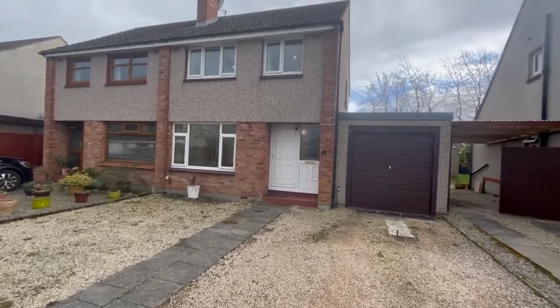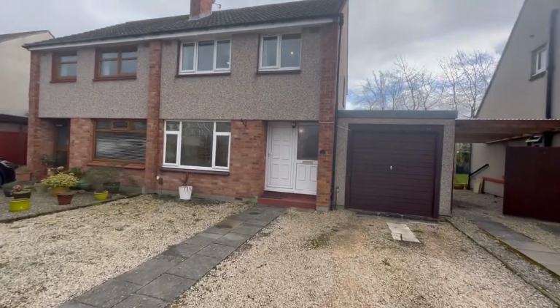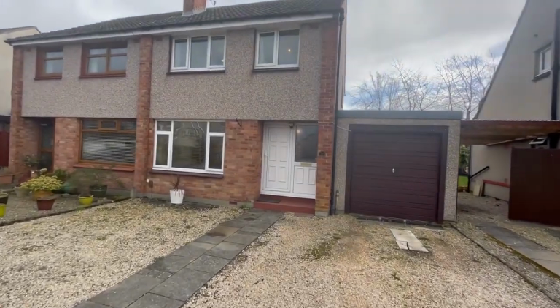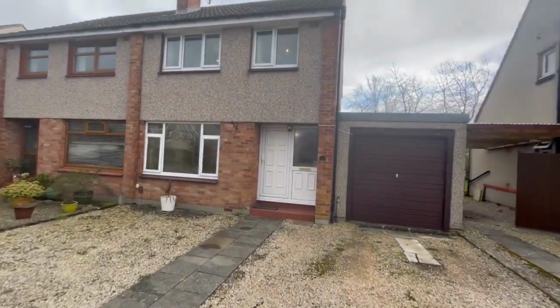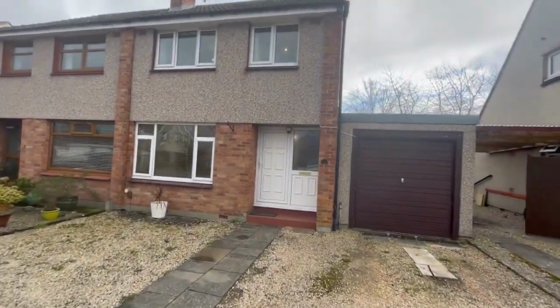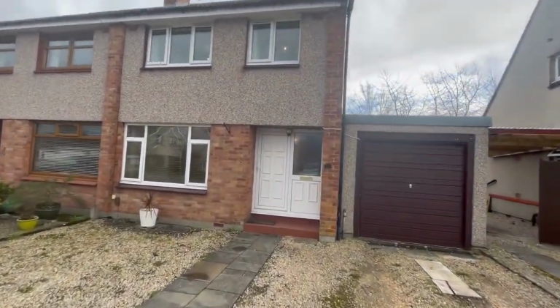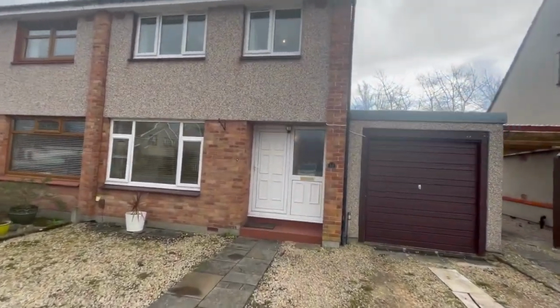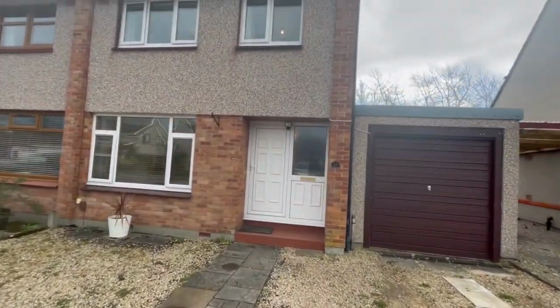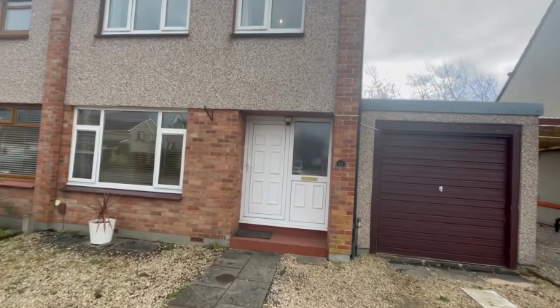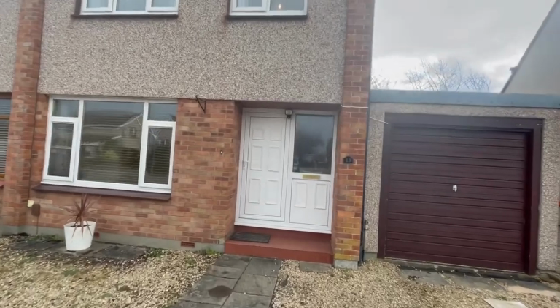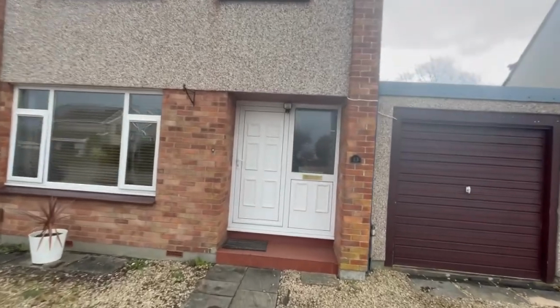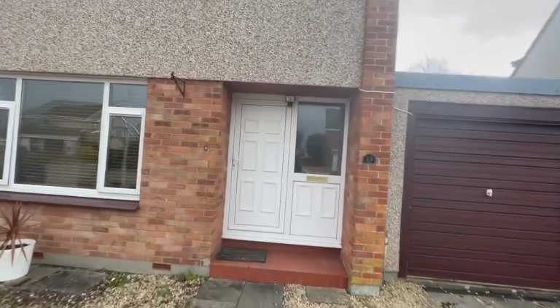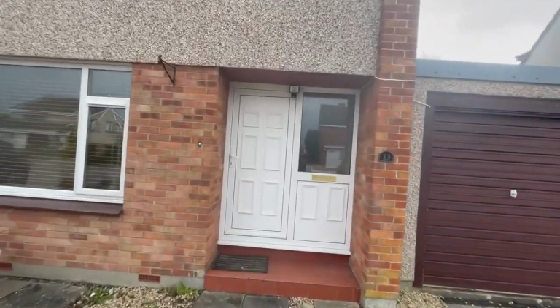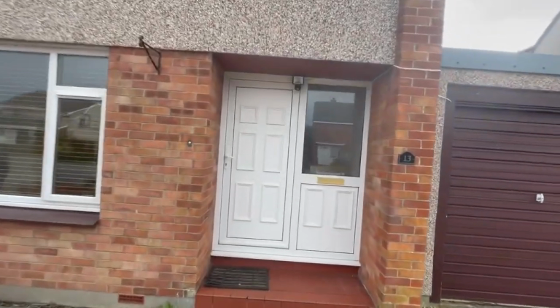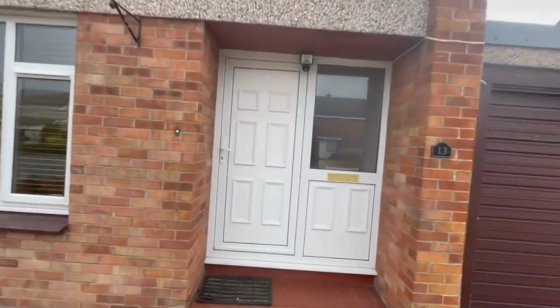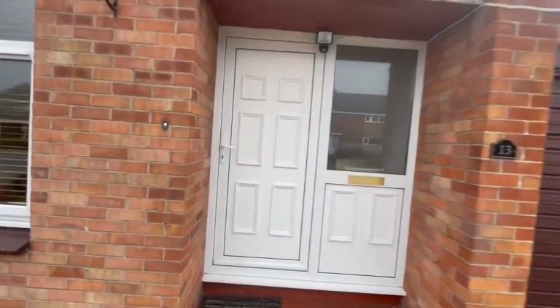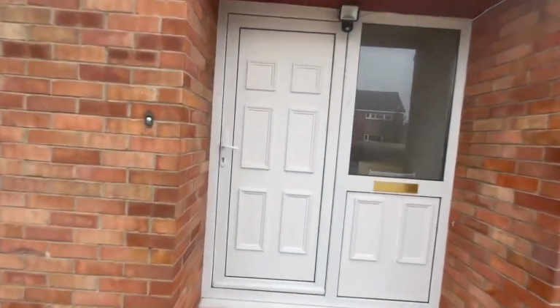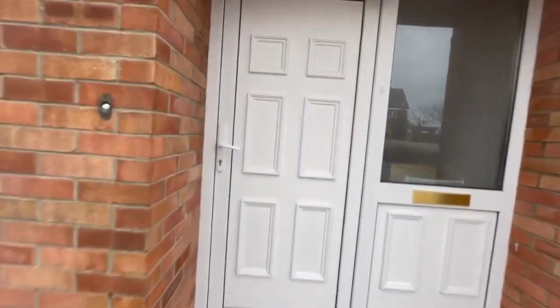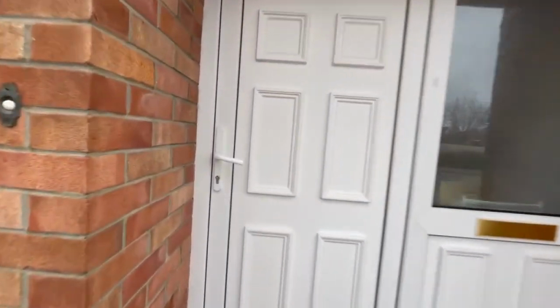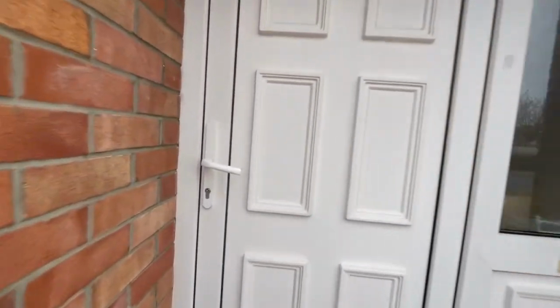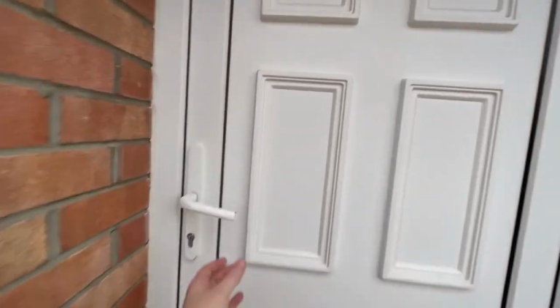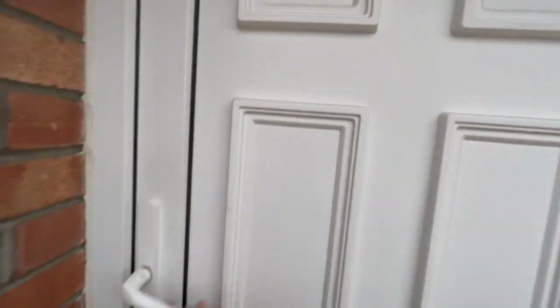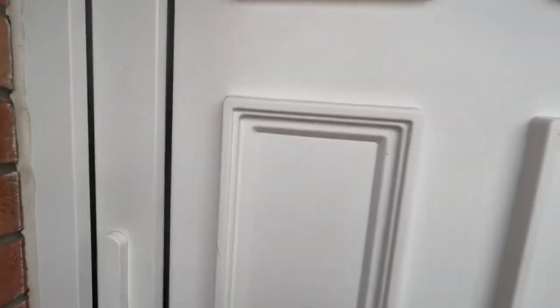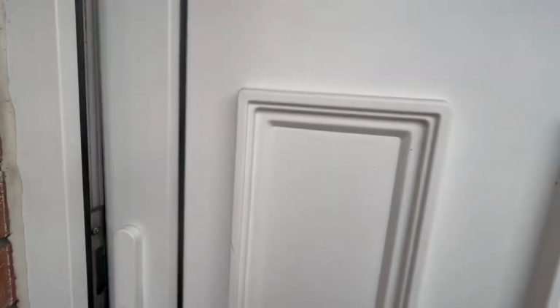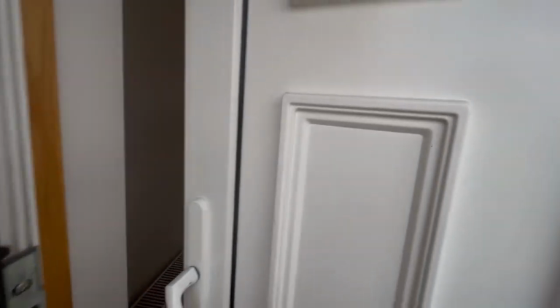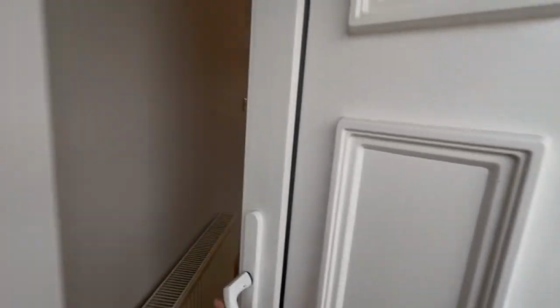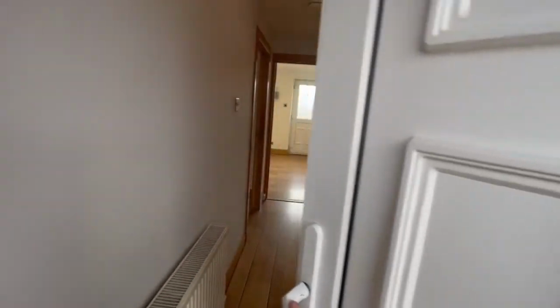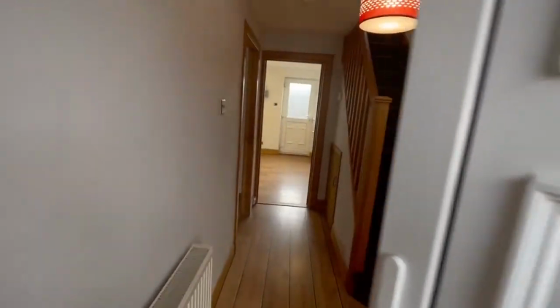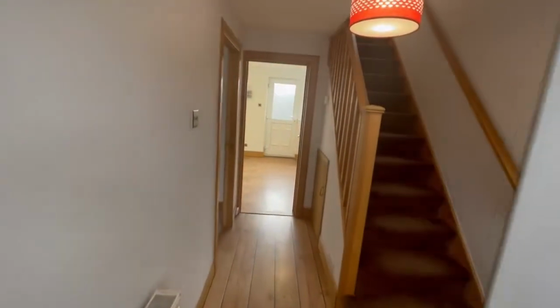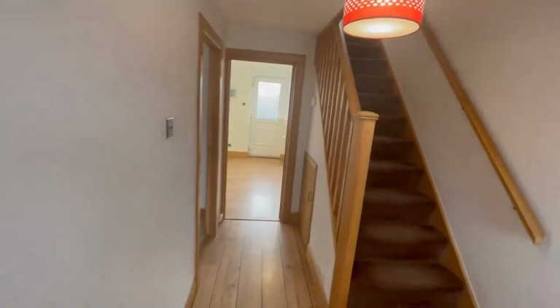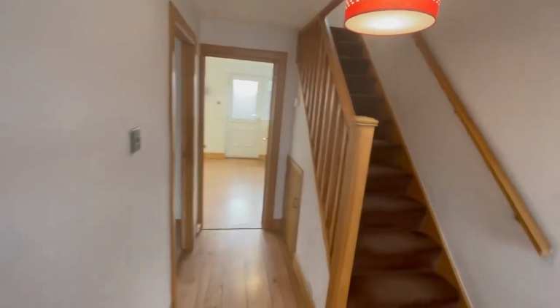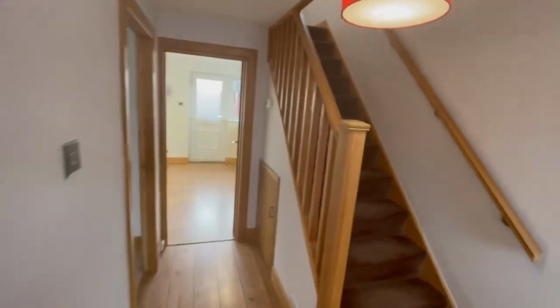Hello, property people. Here I am in Dremossi Avenue in the ever-popular Trachys area in the Venice. I'll take you through a walking tour of the property.